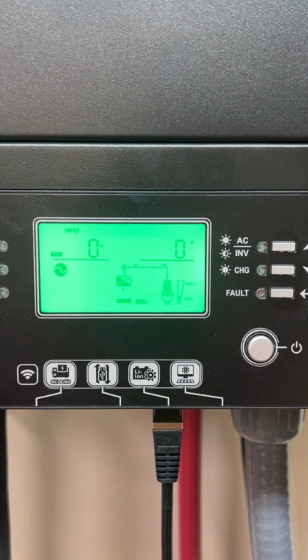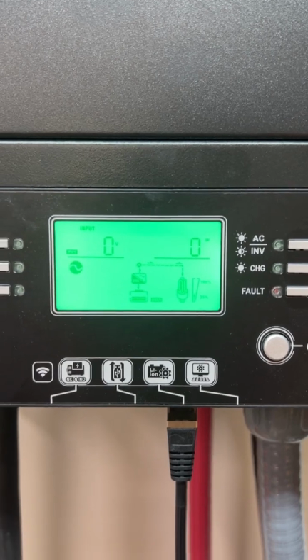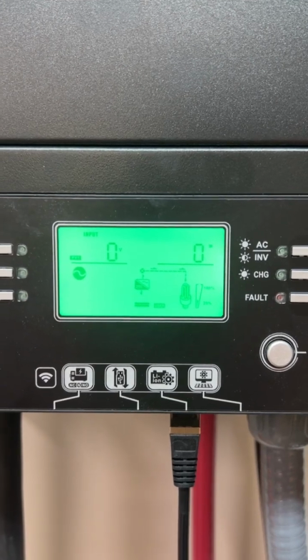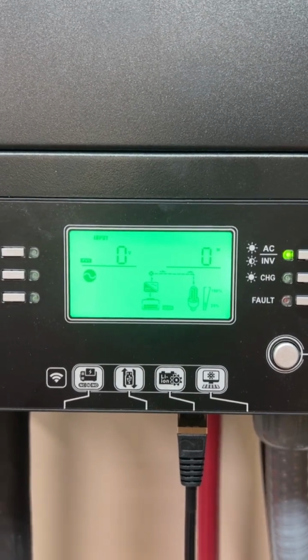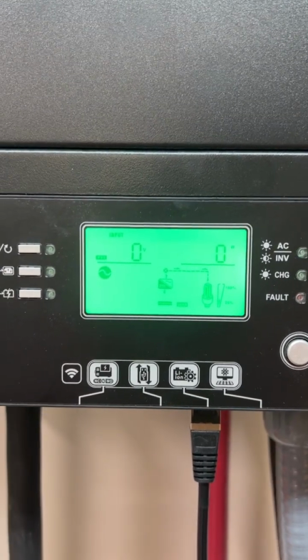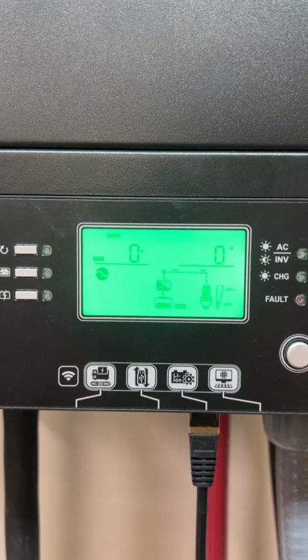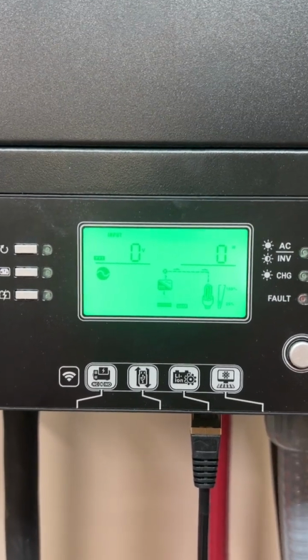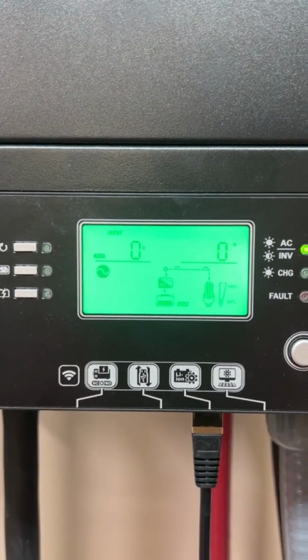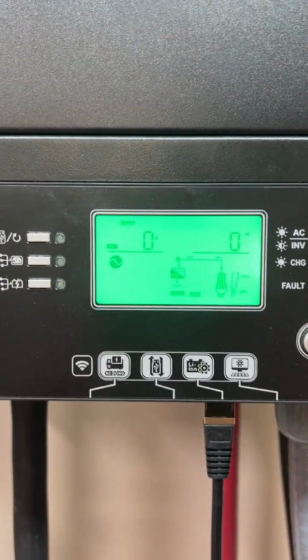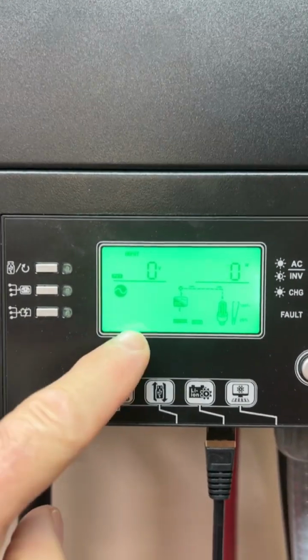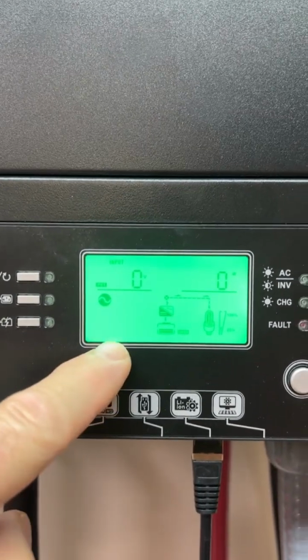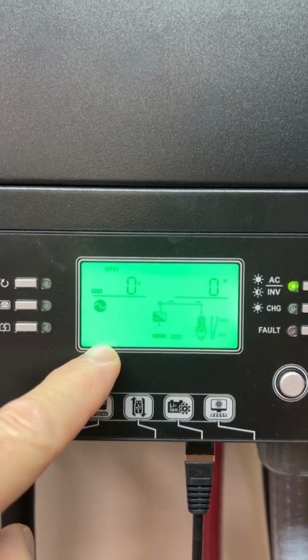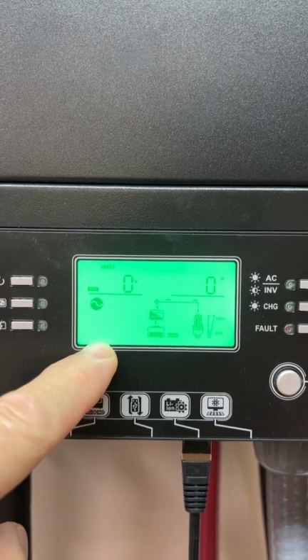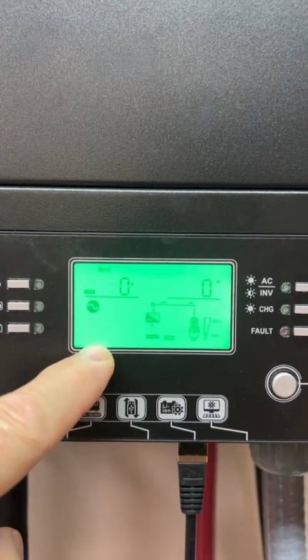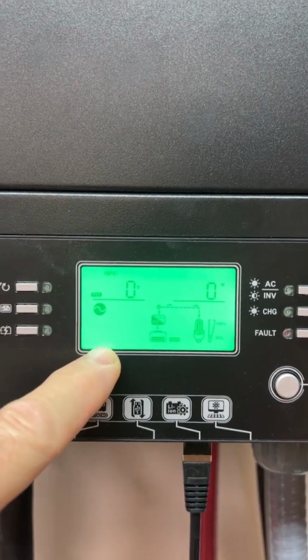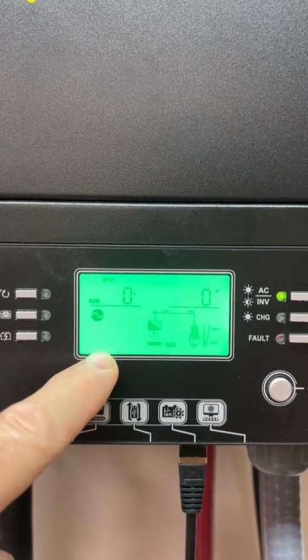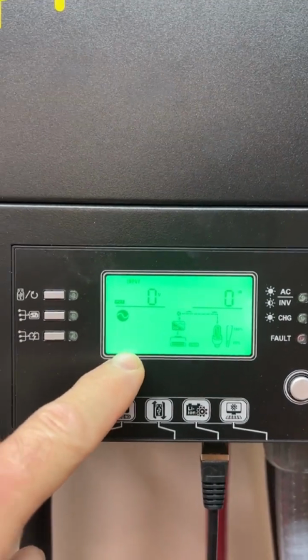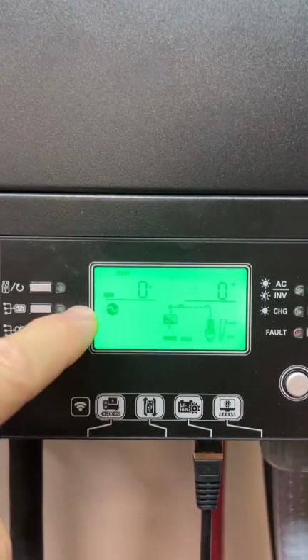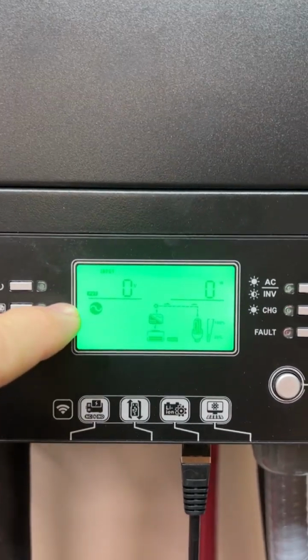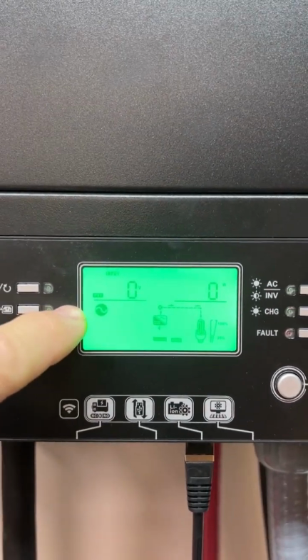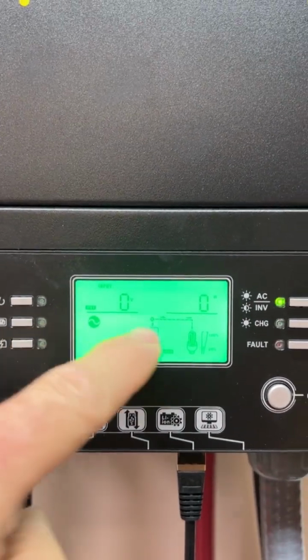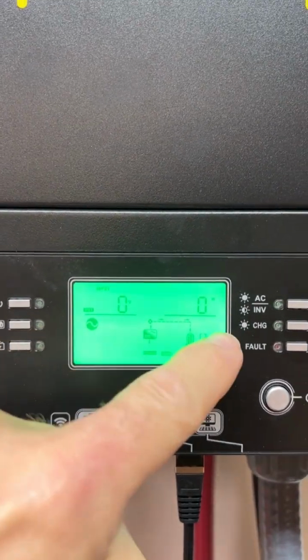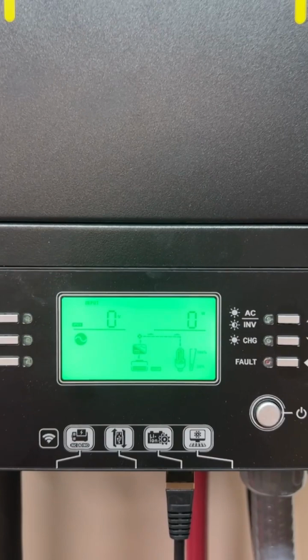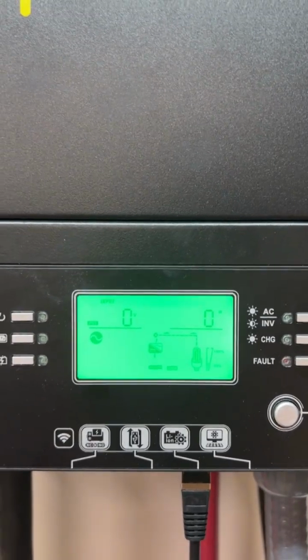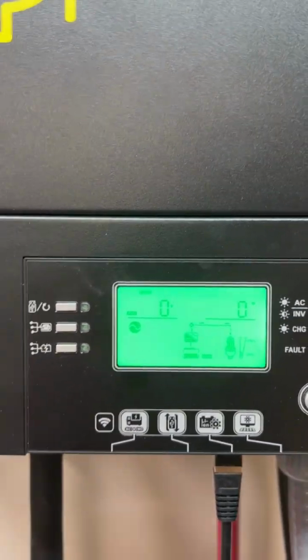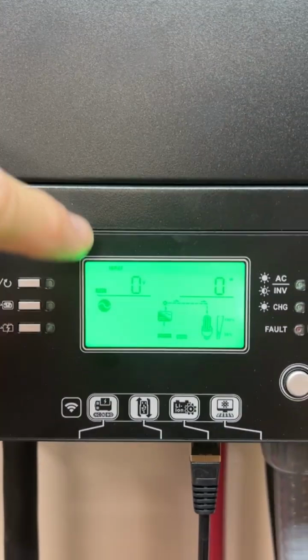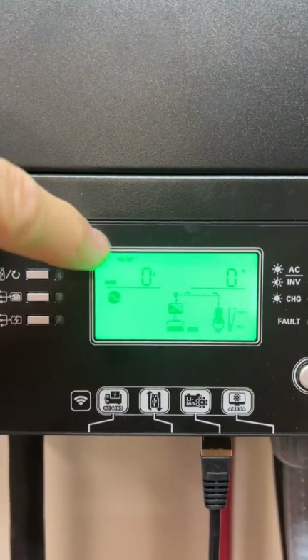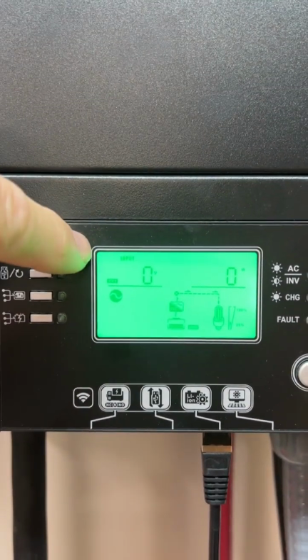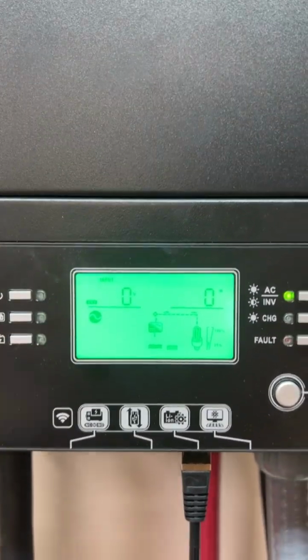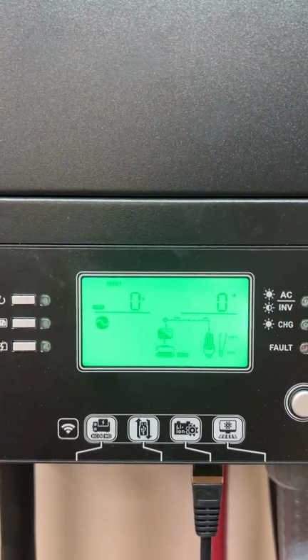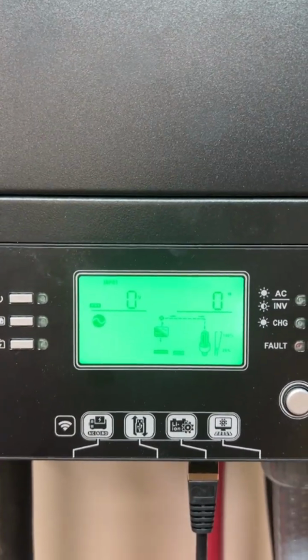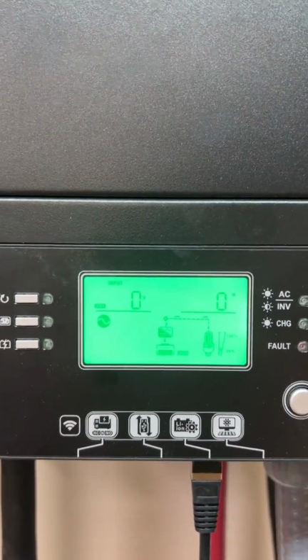I think my inverter is bad. Check this out. No solar power coming in because I have it disconnected right now. The AC is on, but it's not providing any energy. You can also see that the PV input is zero volts.